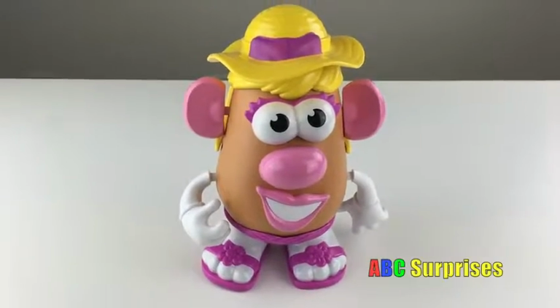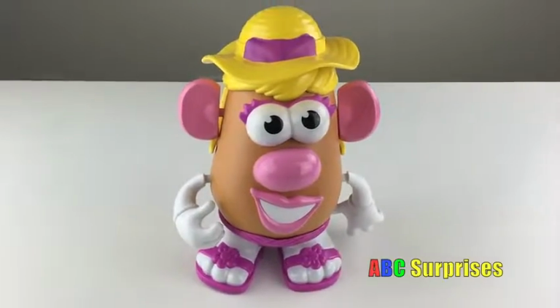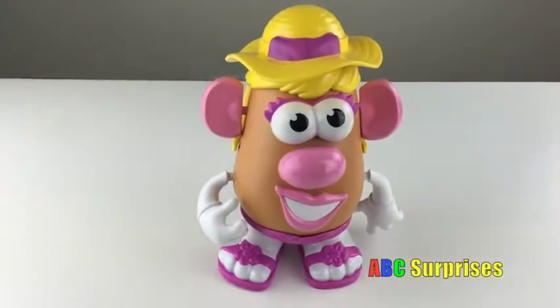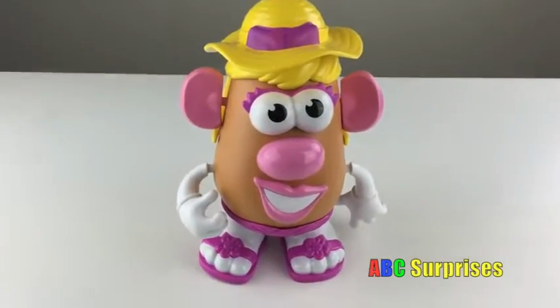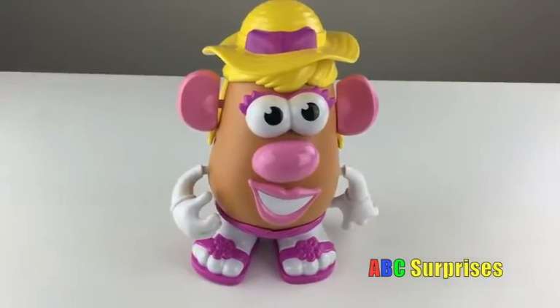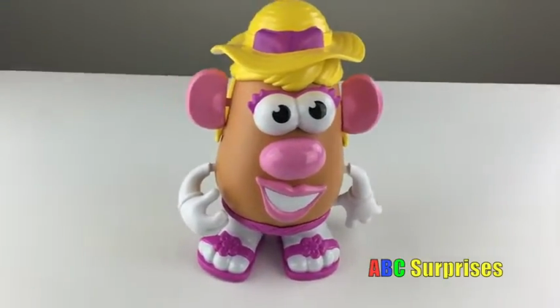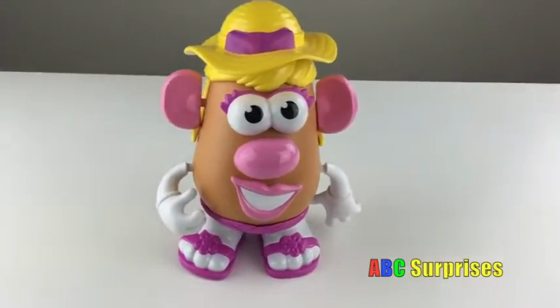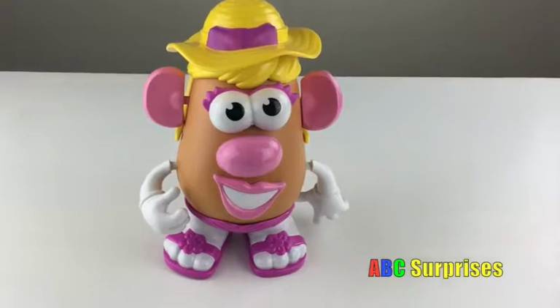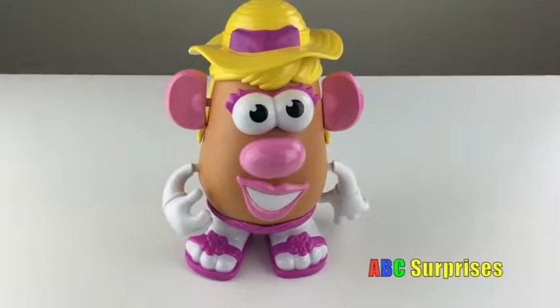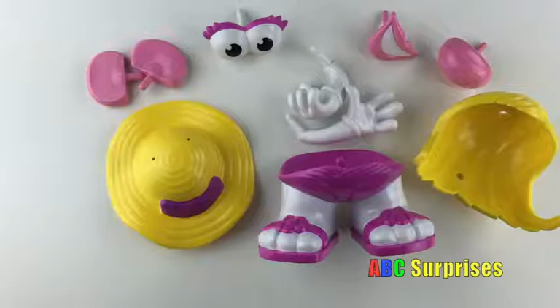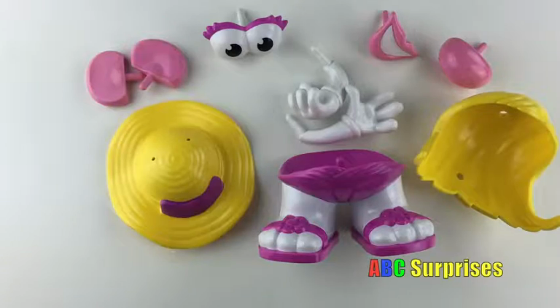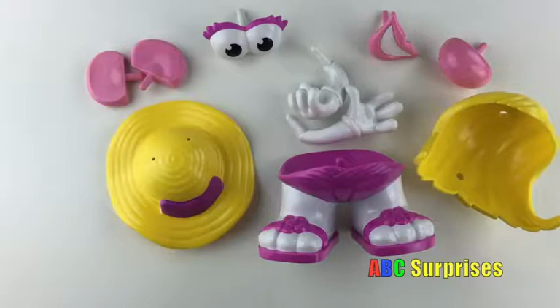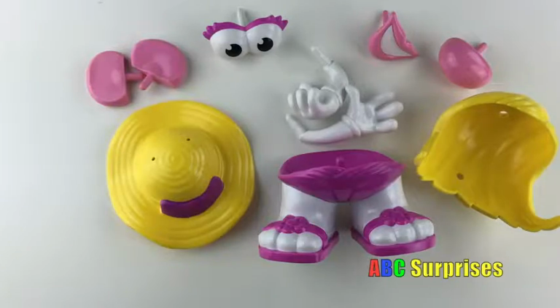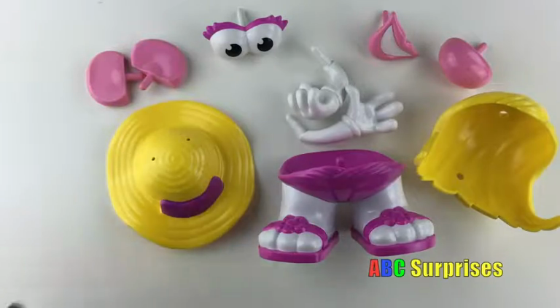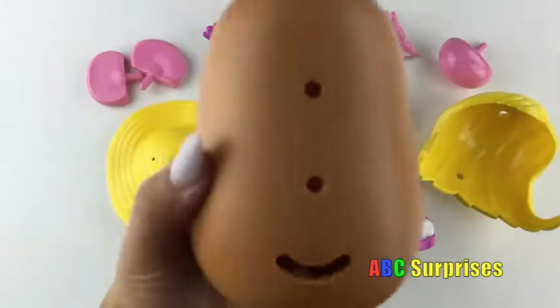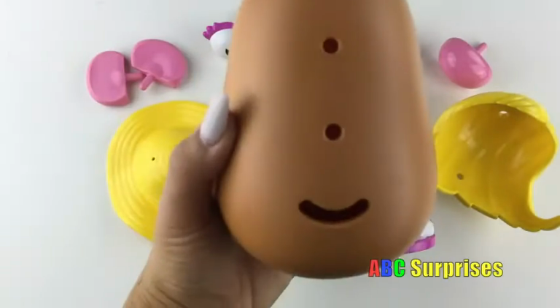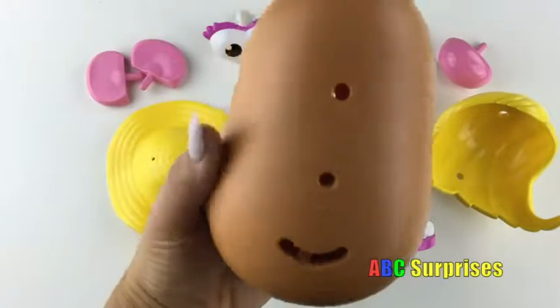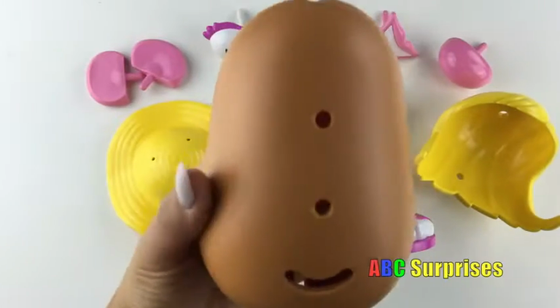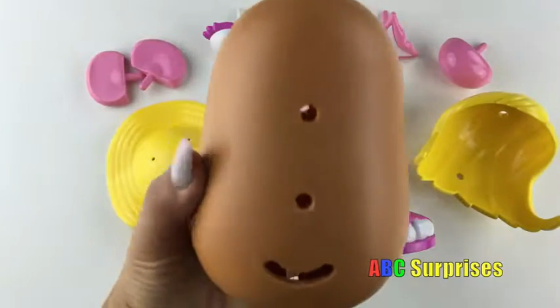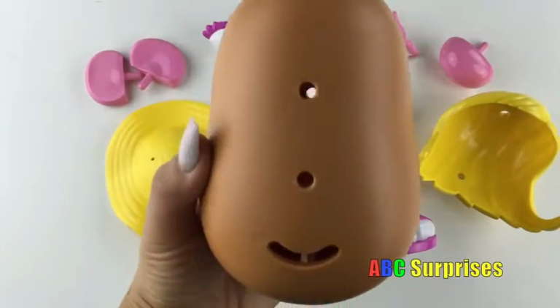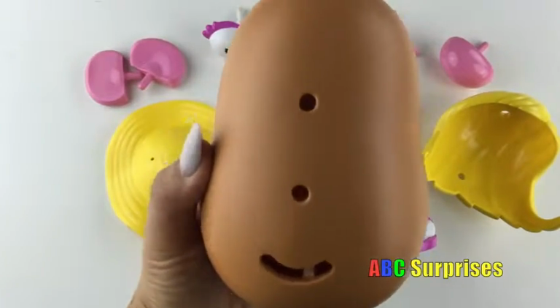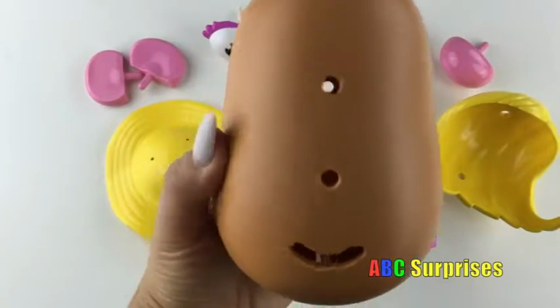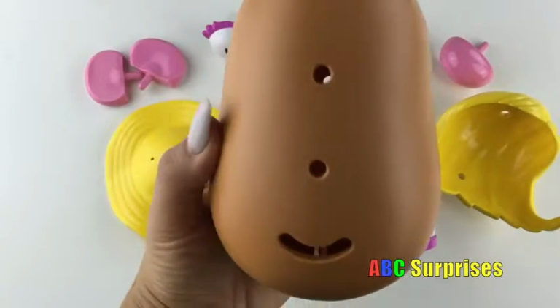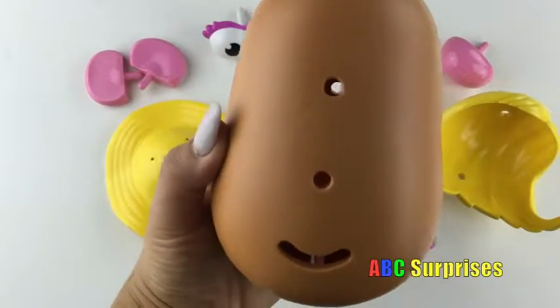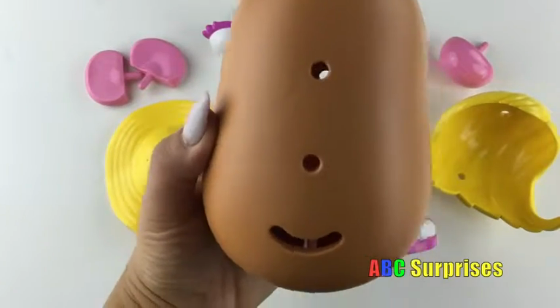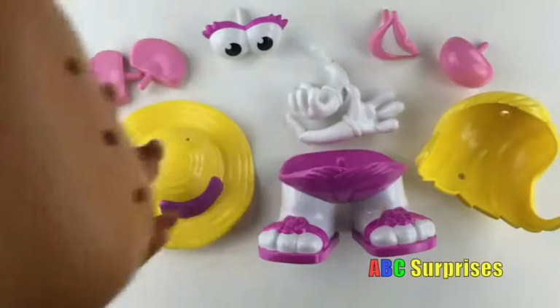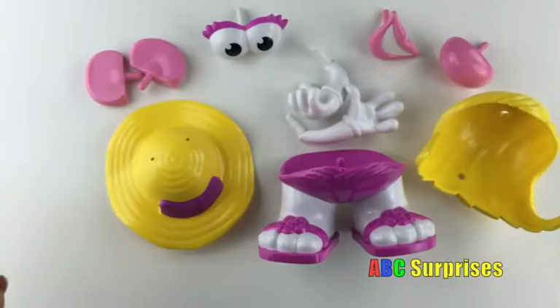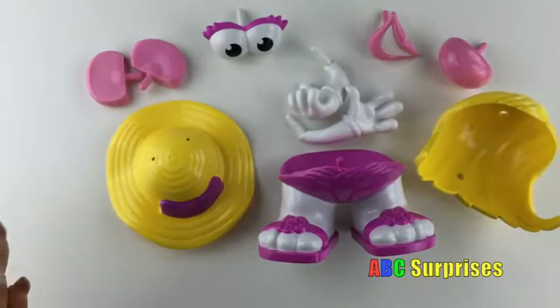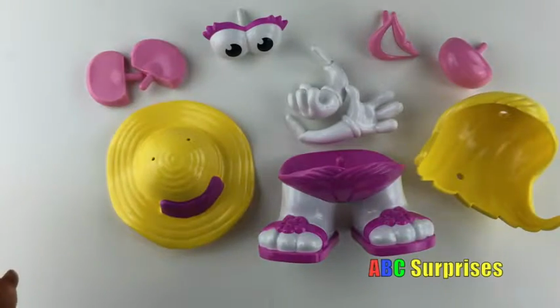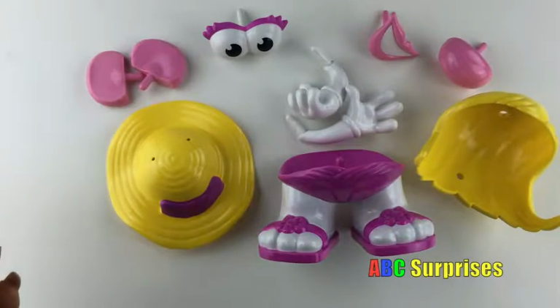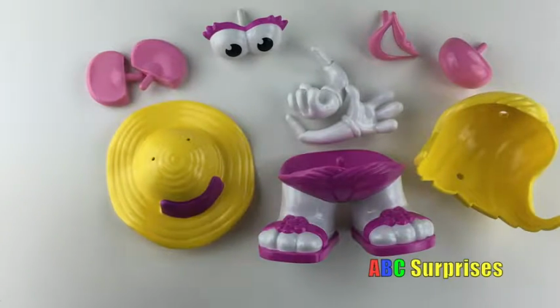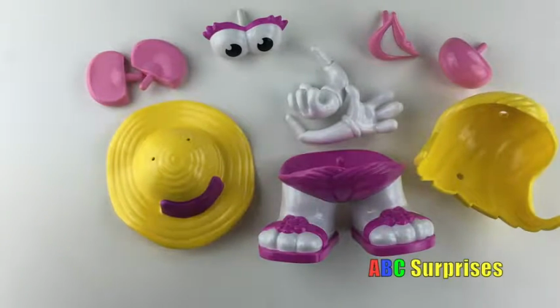Hi kids! Oh no! What happened to Mrs. Potato Head? Can you help me put her back together?